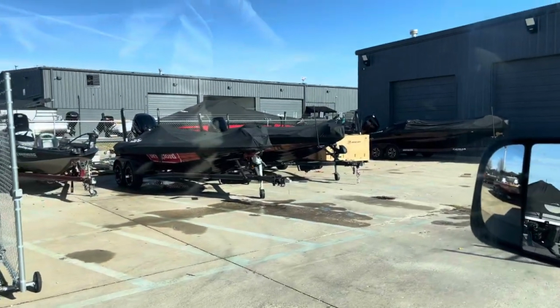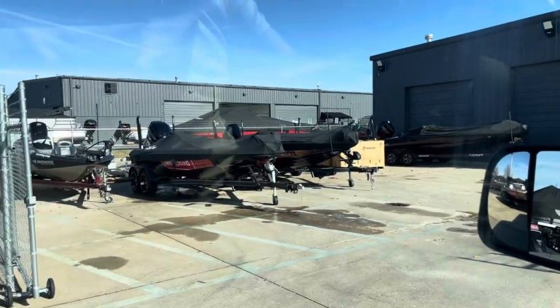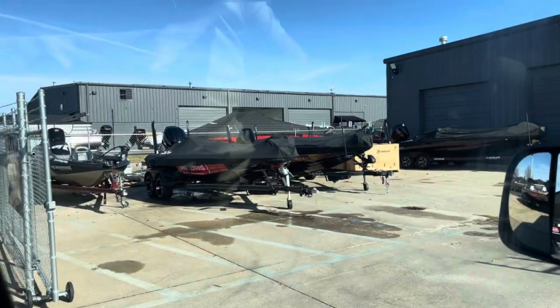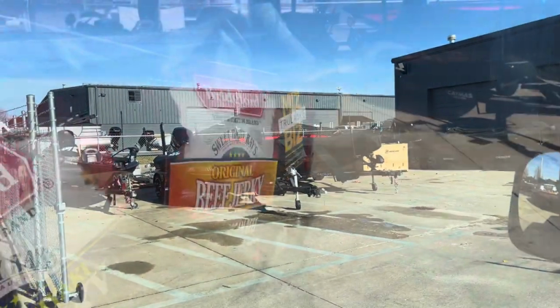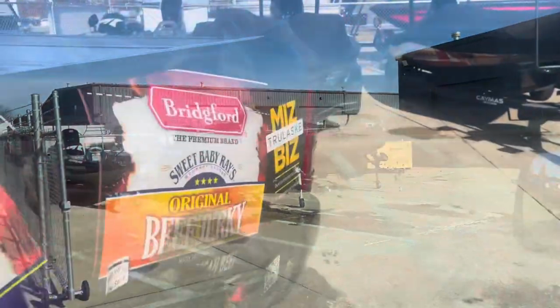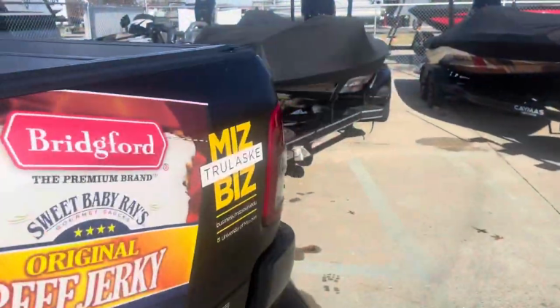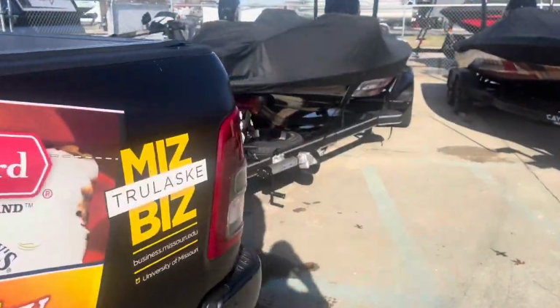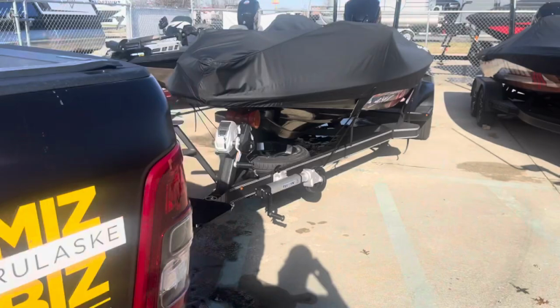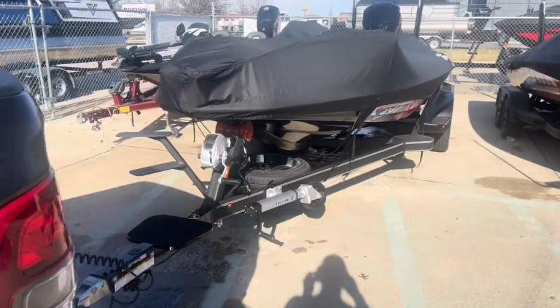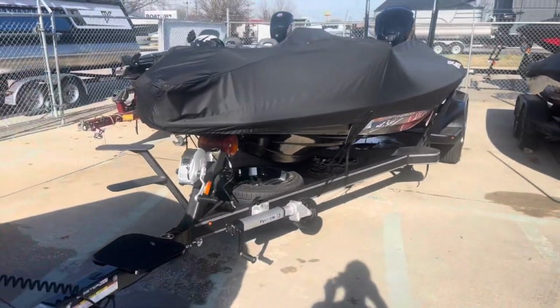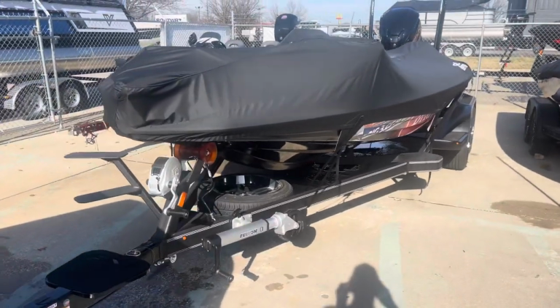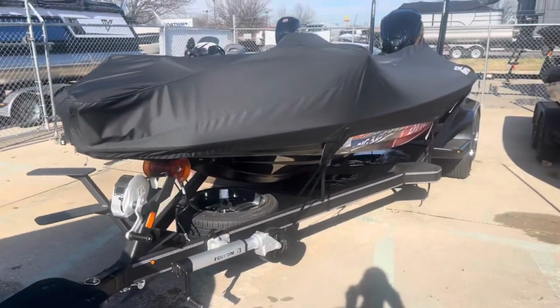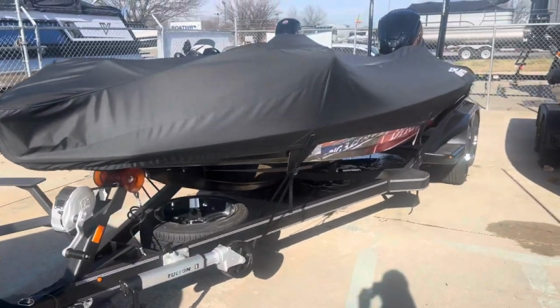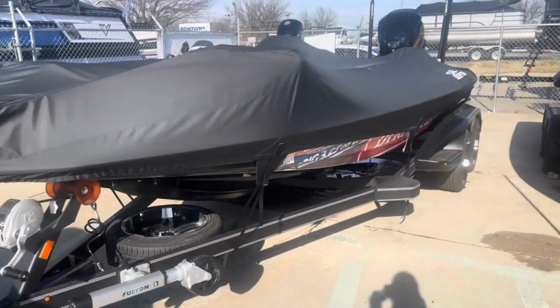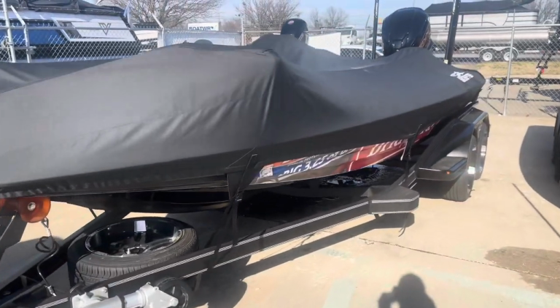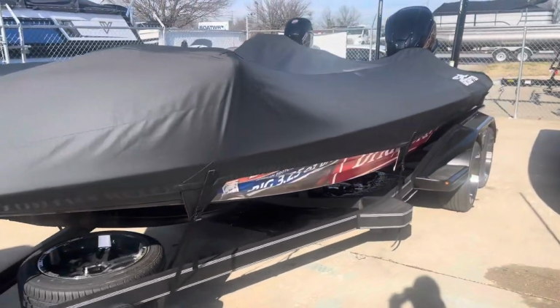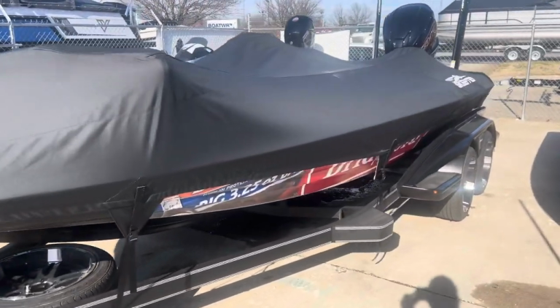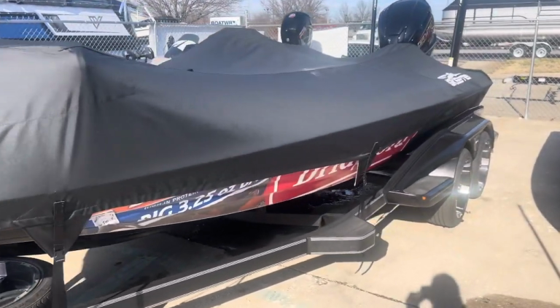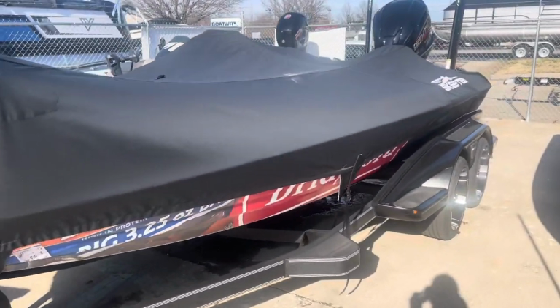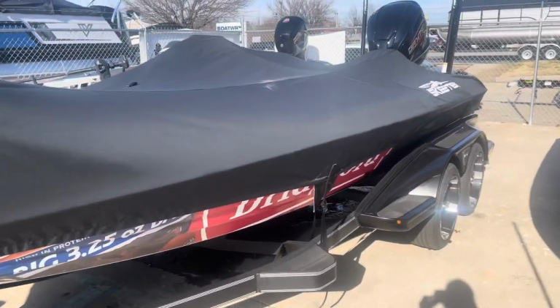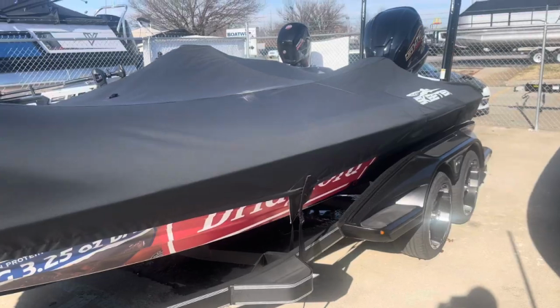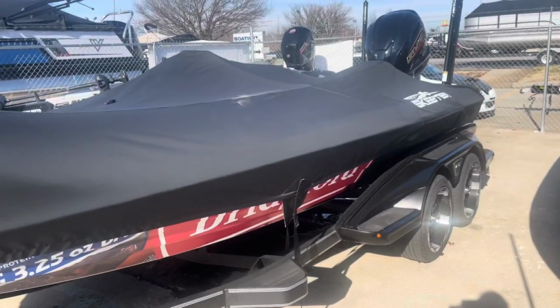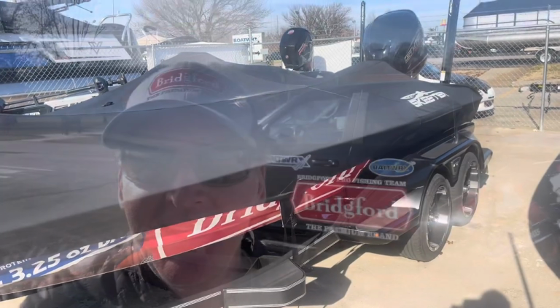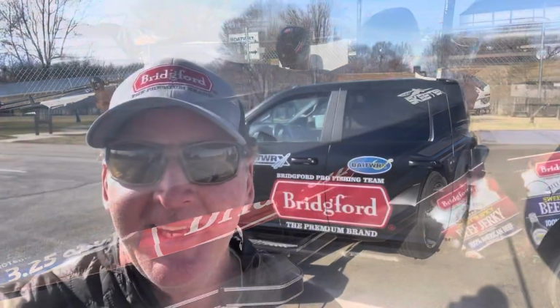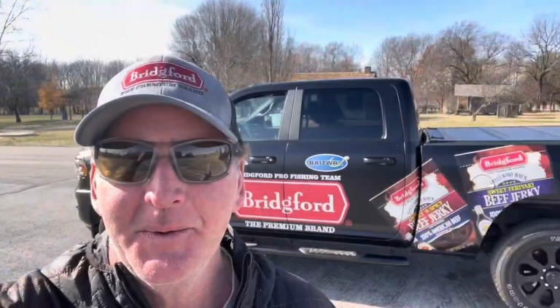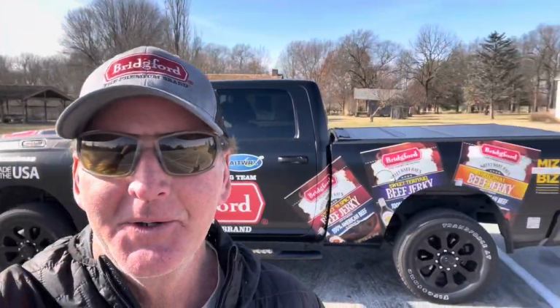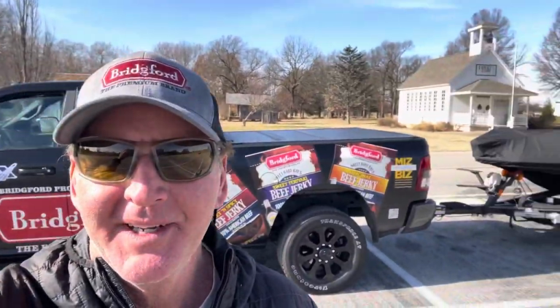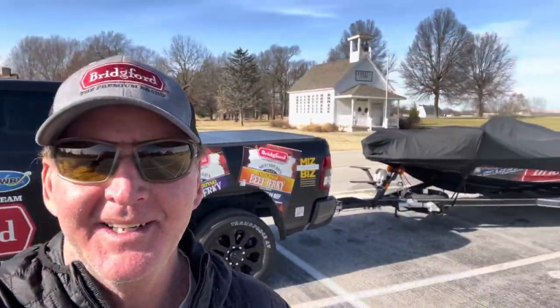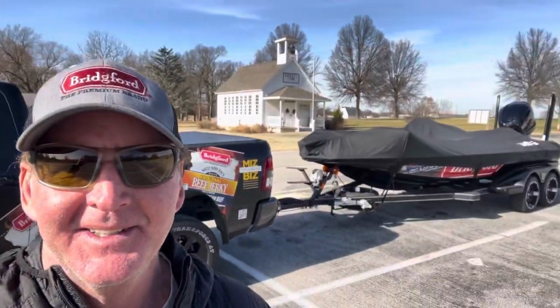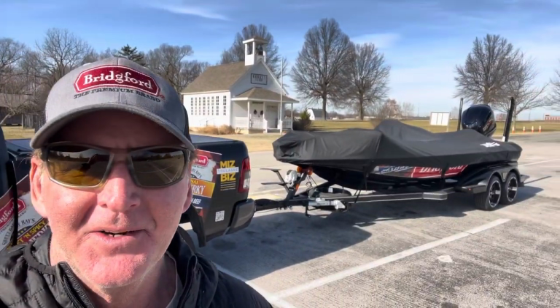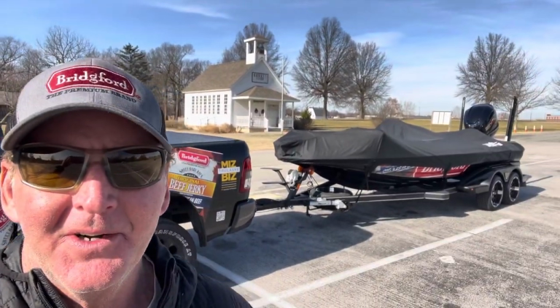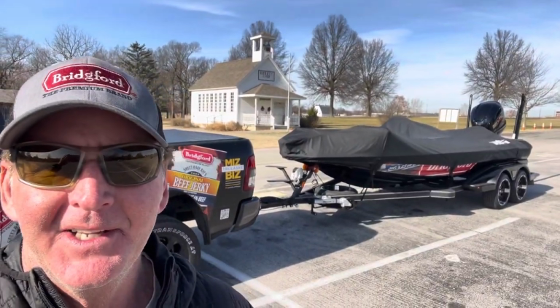We got her all hooked up. Gonna take it over to the park, take the cover off, and show you everything about the new rig.